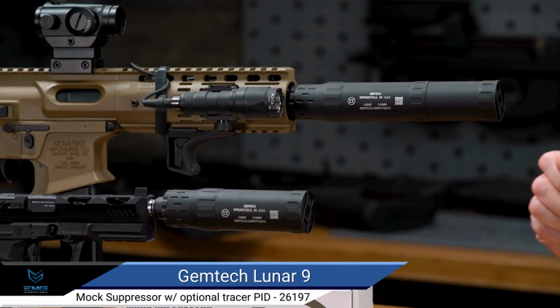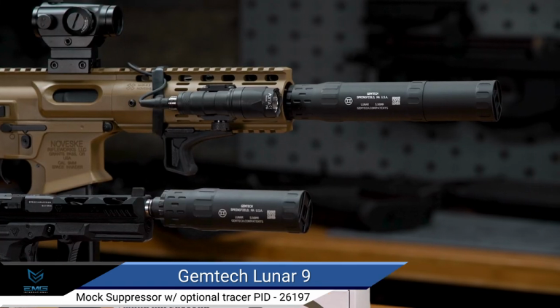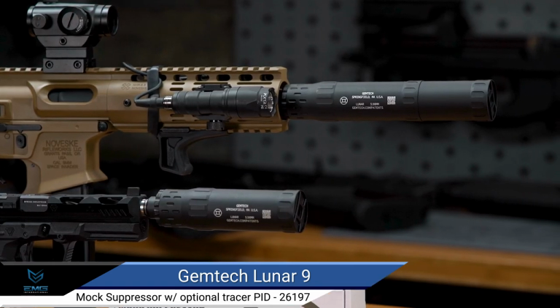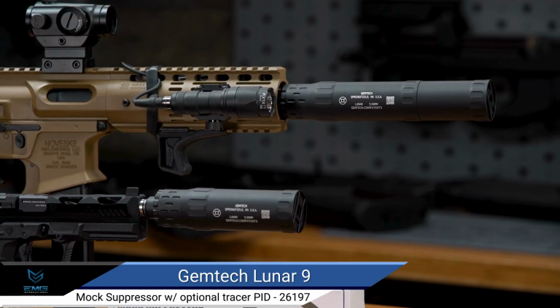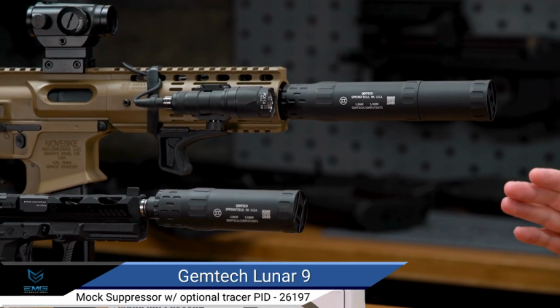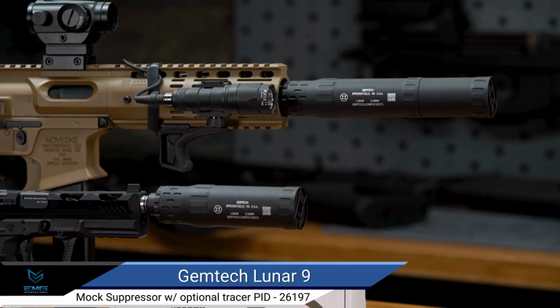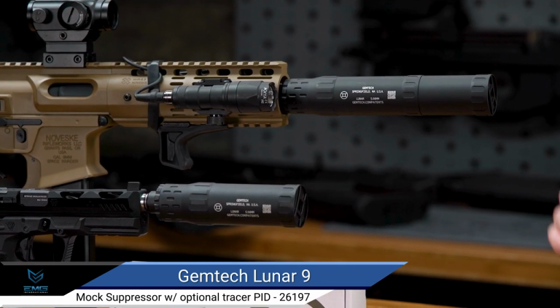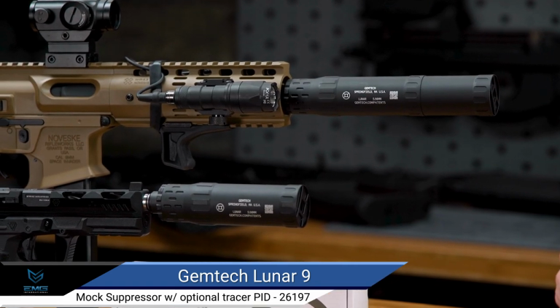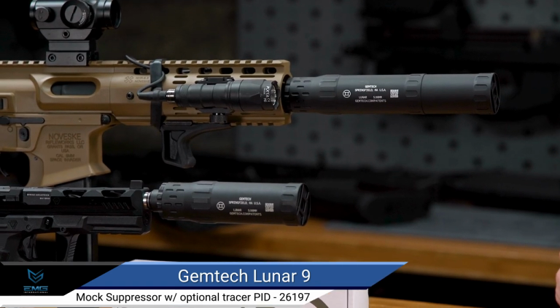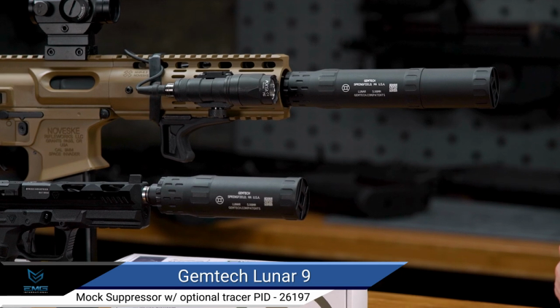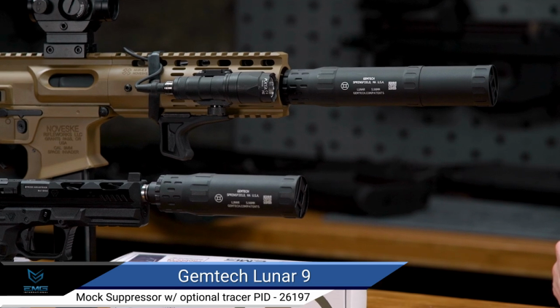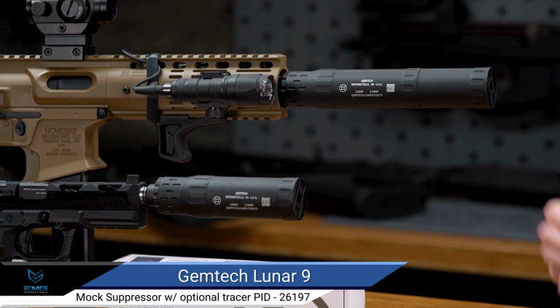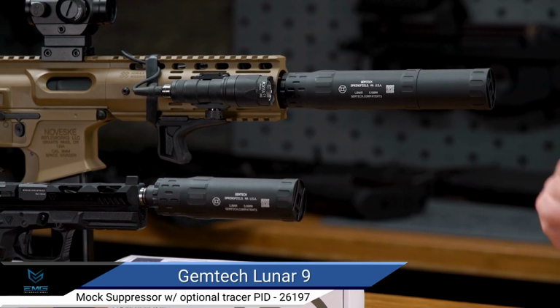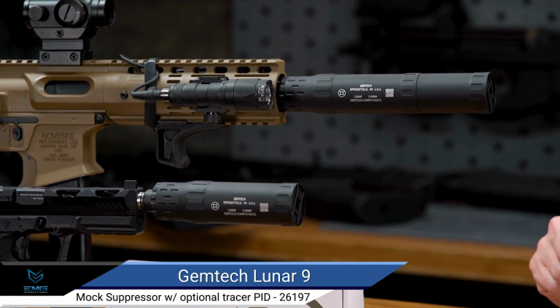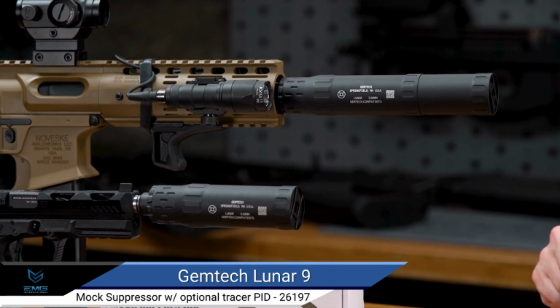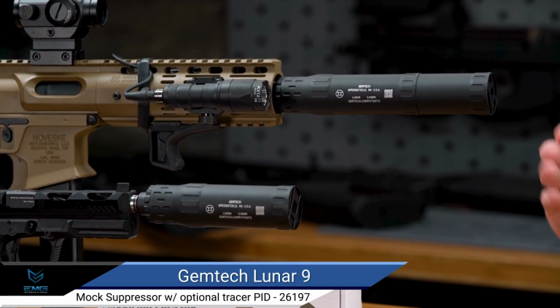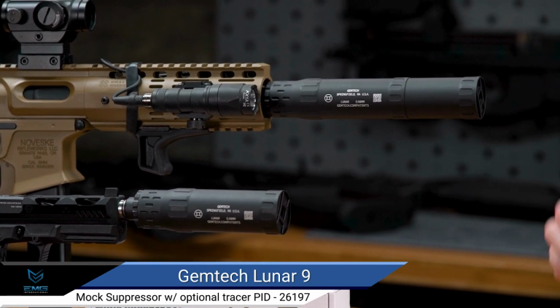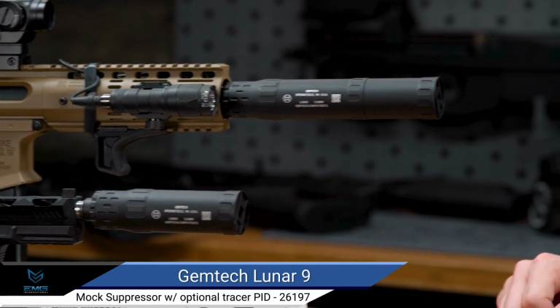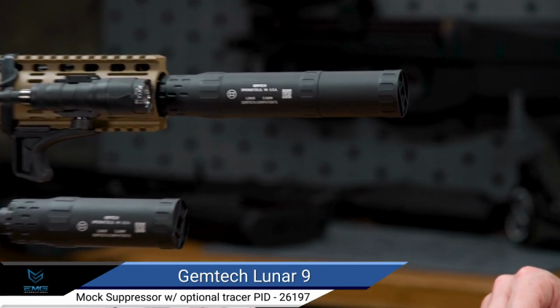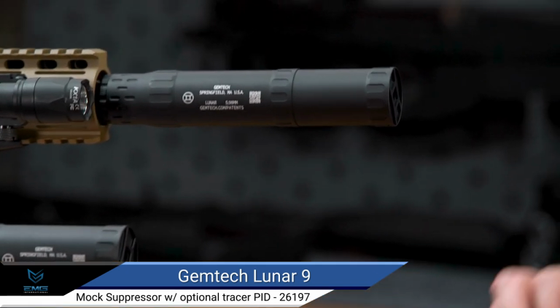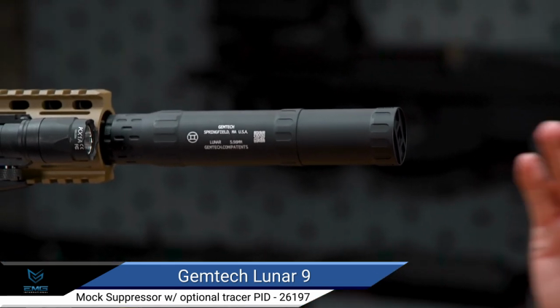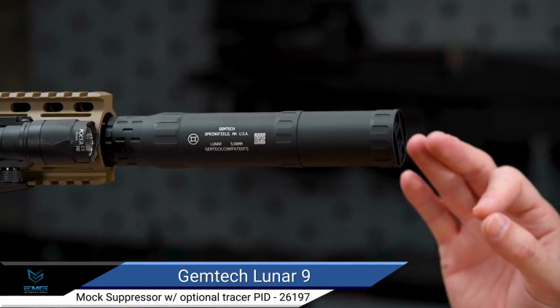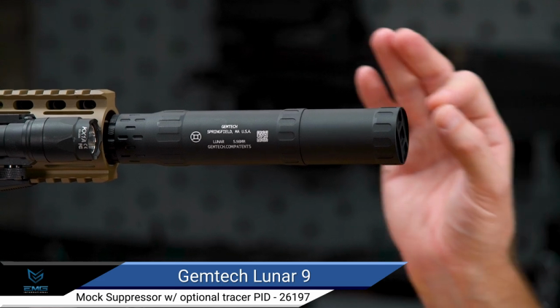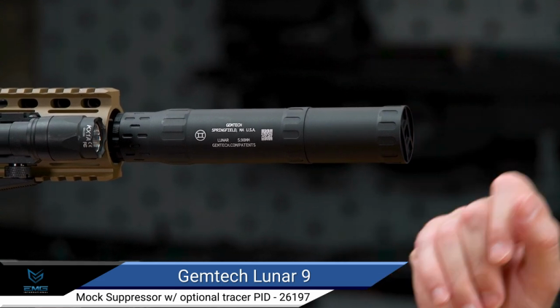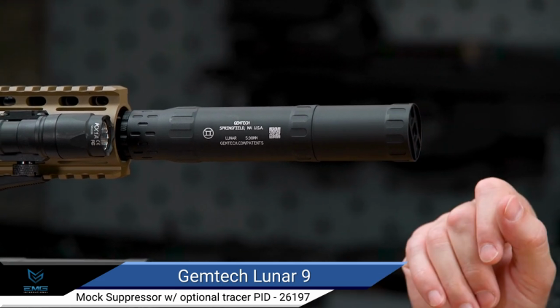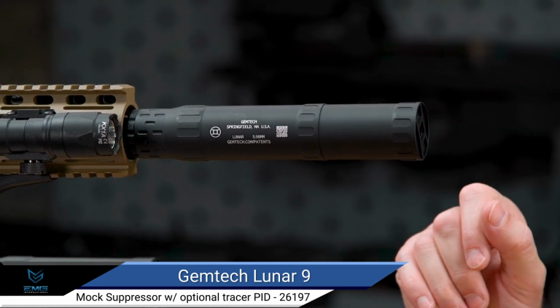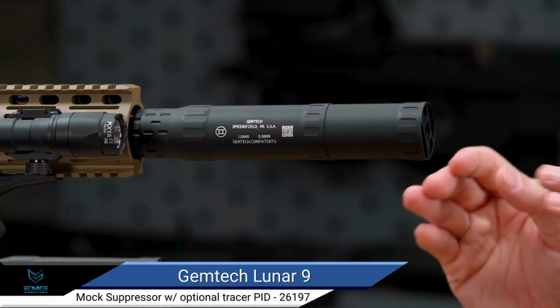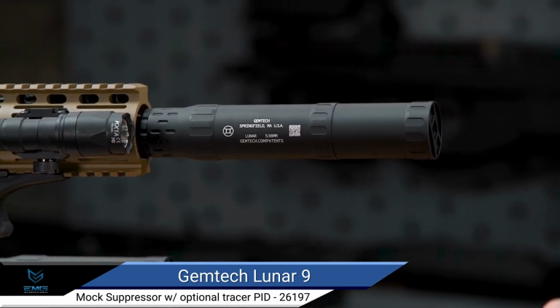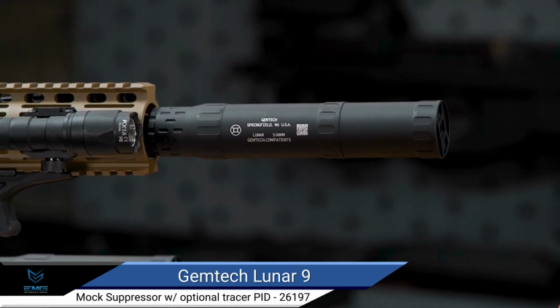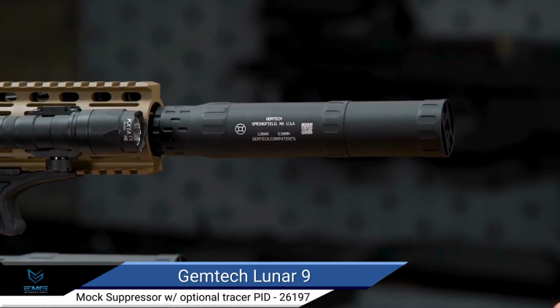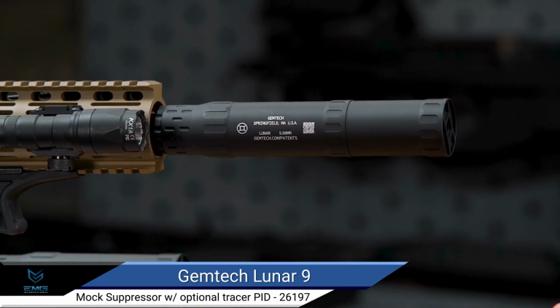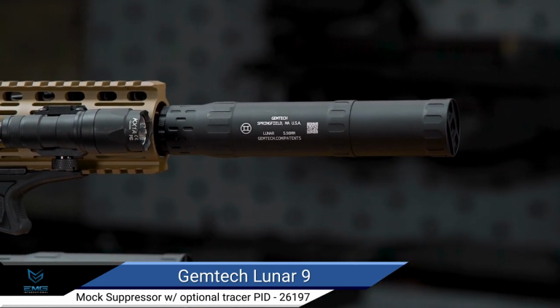This is the EMG Gemtech Lunar 9 mock suppressor, constructed of CNC machined aluminum, matte black anodized, and finished beautifully with Gemtech trademarks and the extremely cool Gemtech logo end cap.